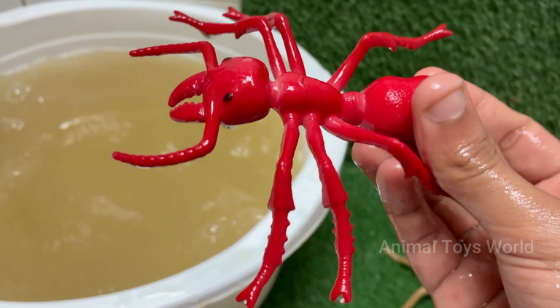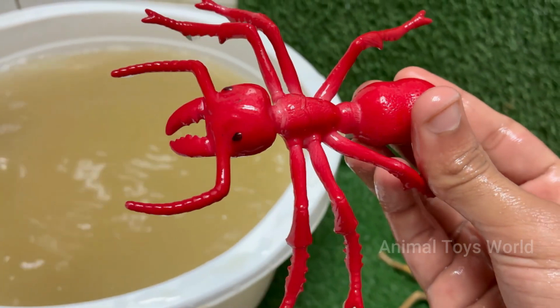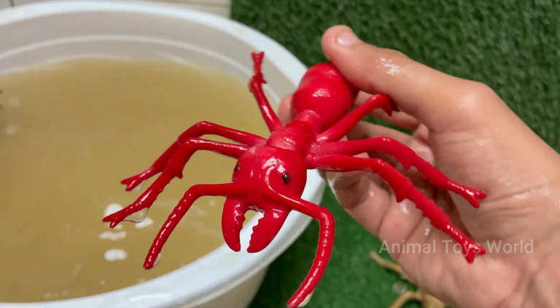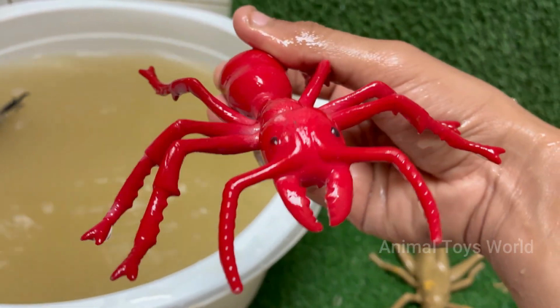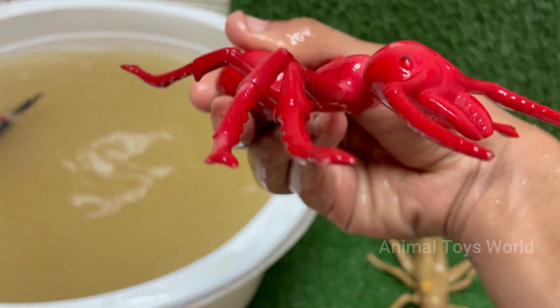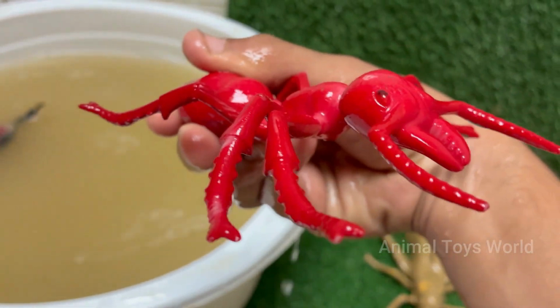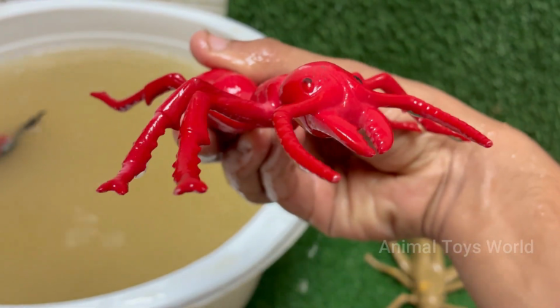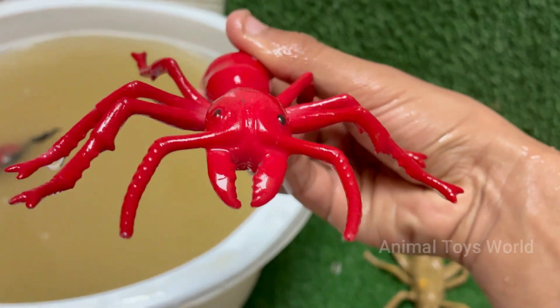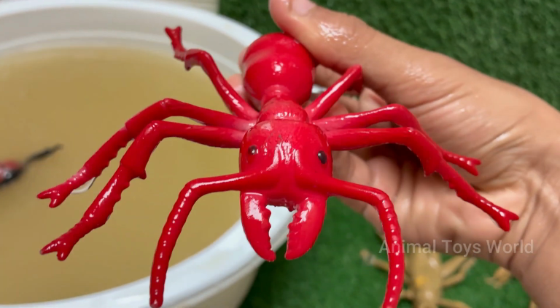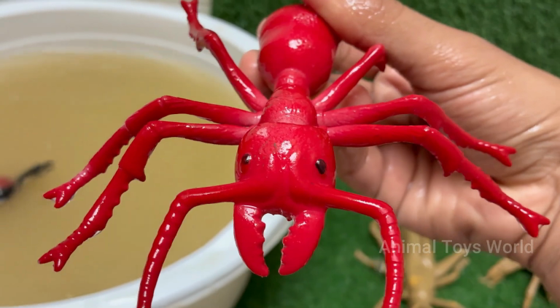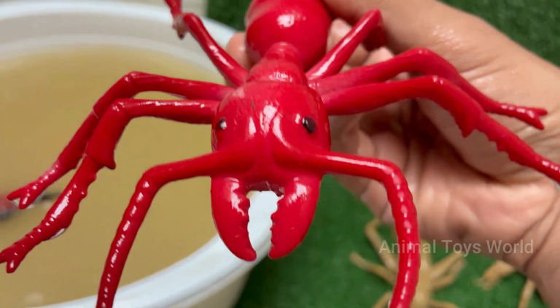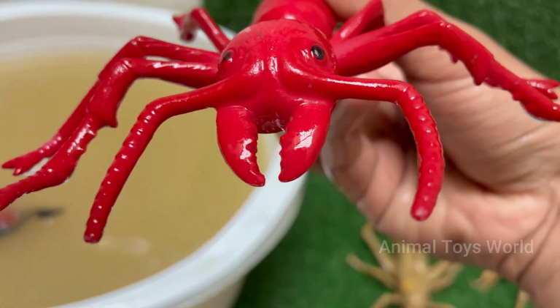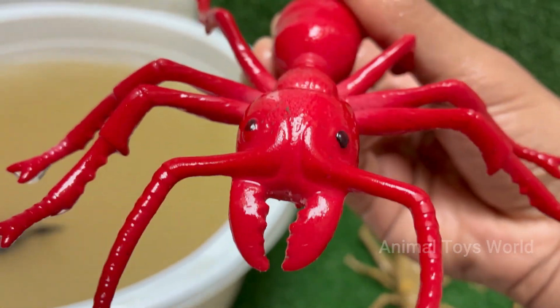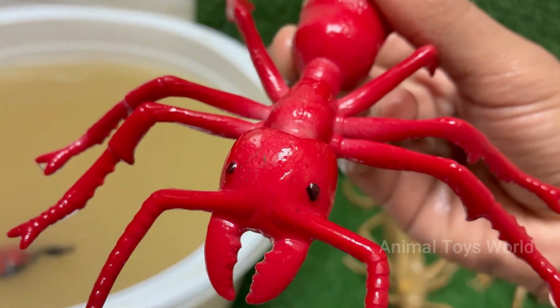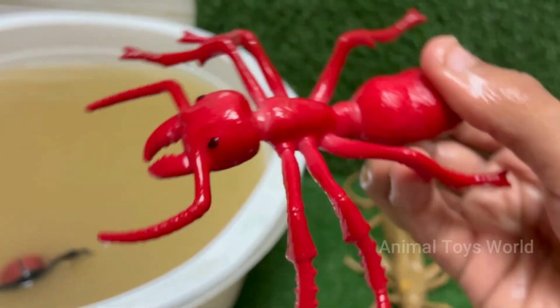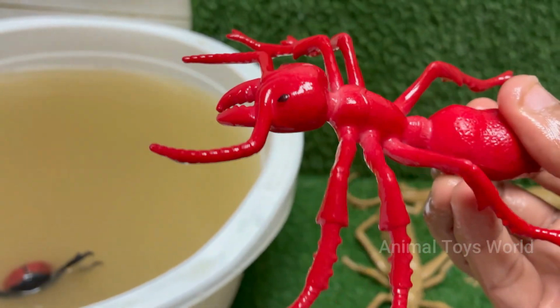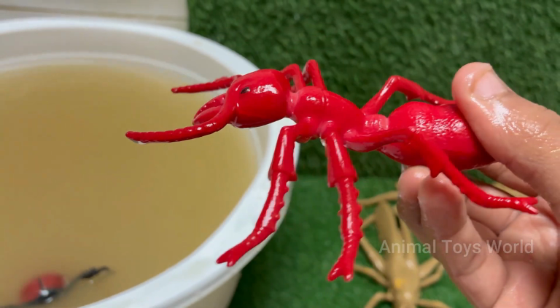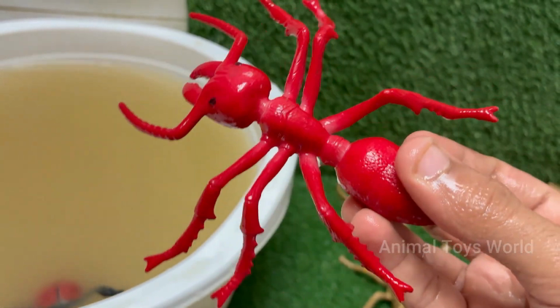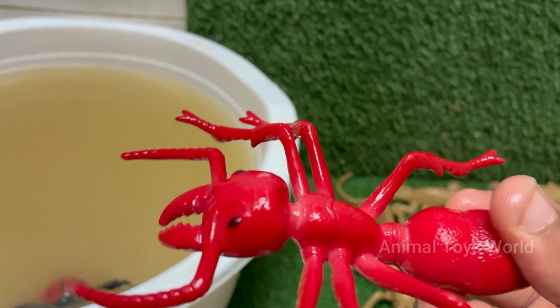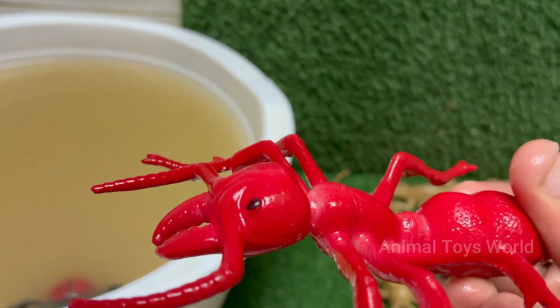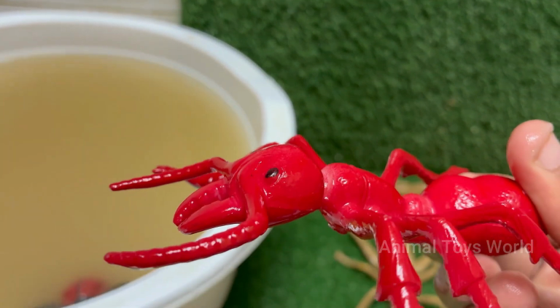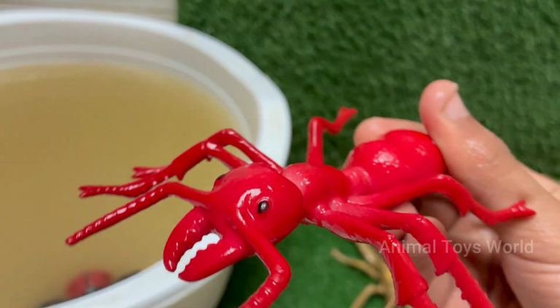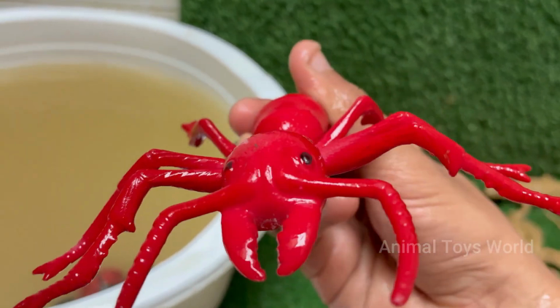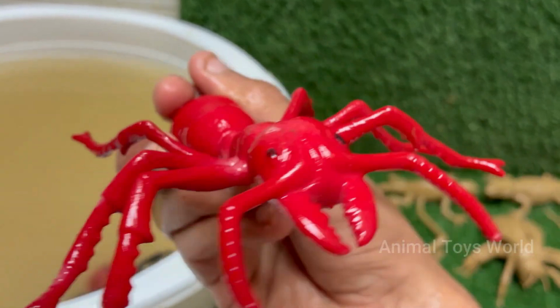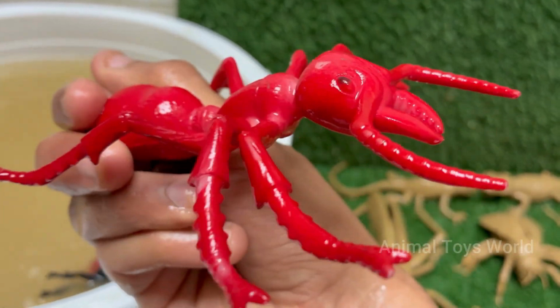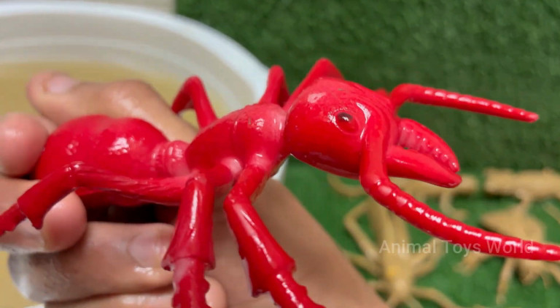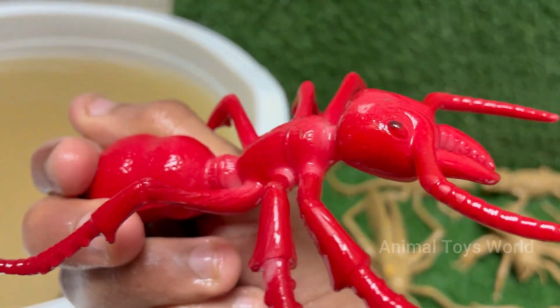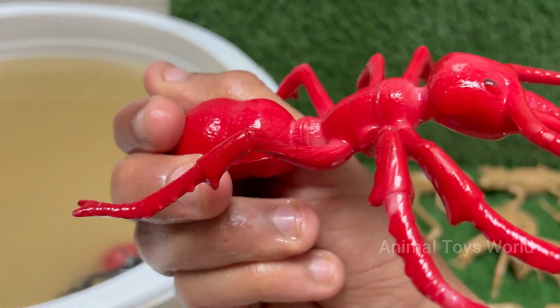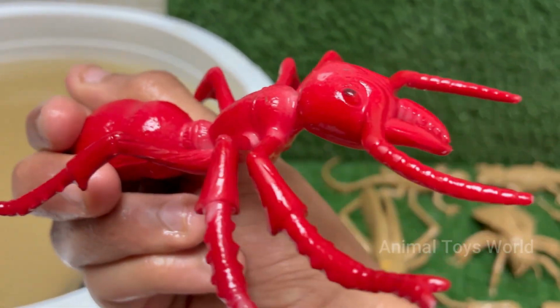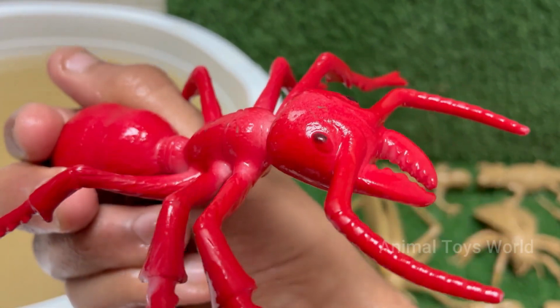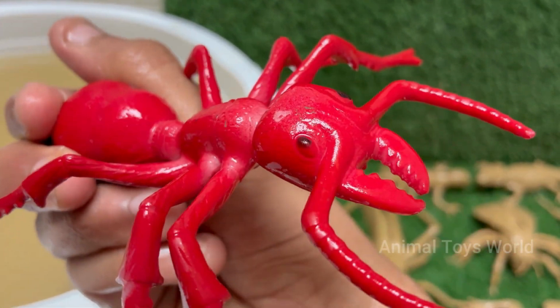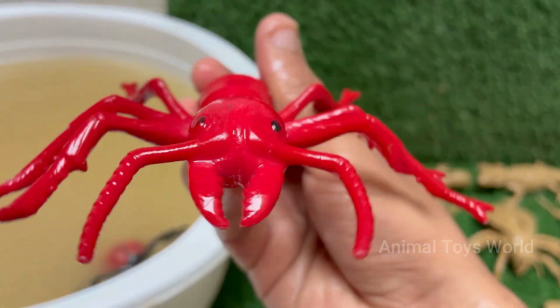Red ants have a caste system with queens for reproduction, workers for foraging and nest maintenance, and soldiers for defense. The red imported fire ant is known as Solanopsis invicta, though many other species are also red in color.